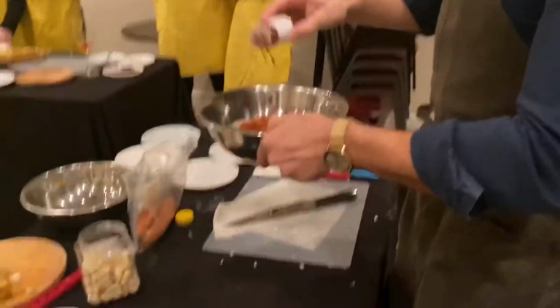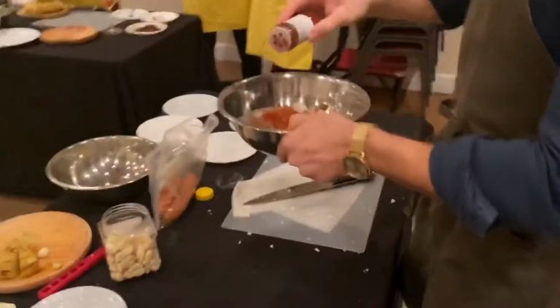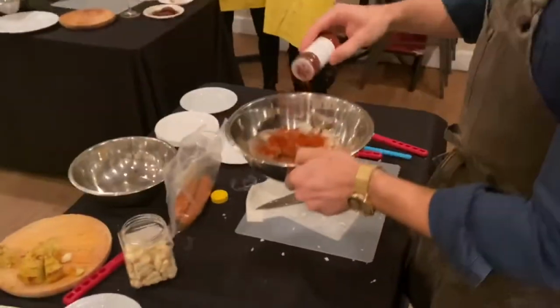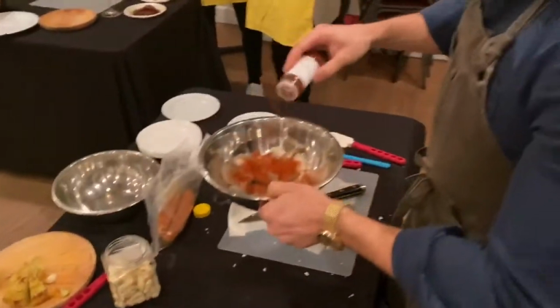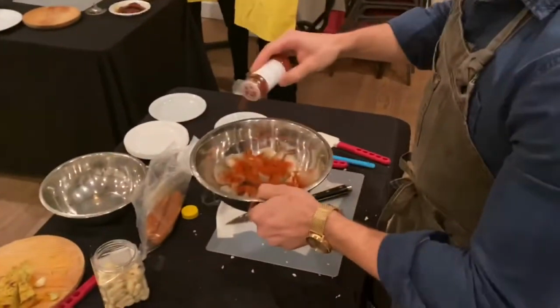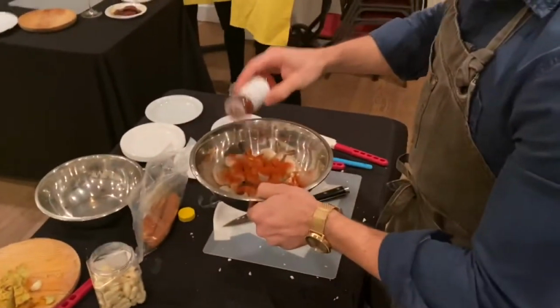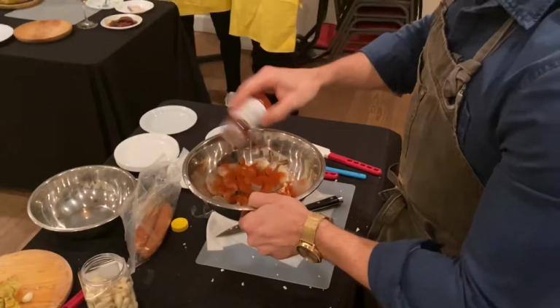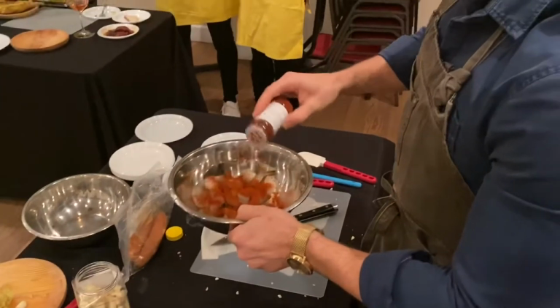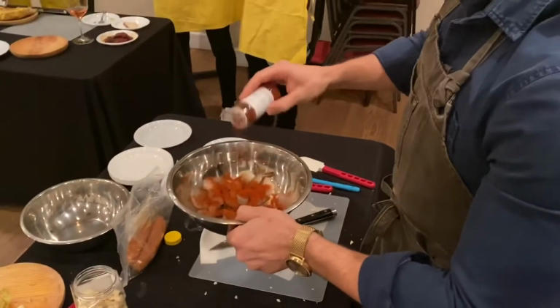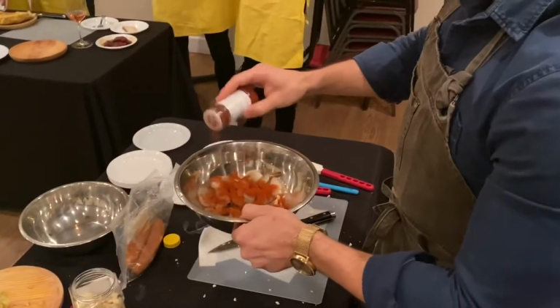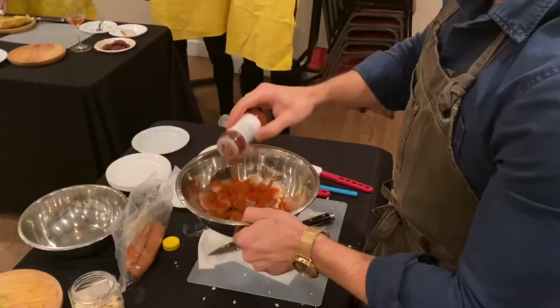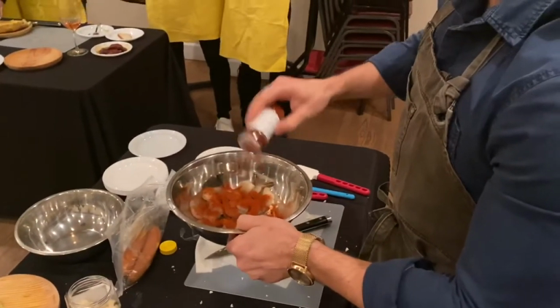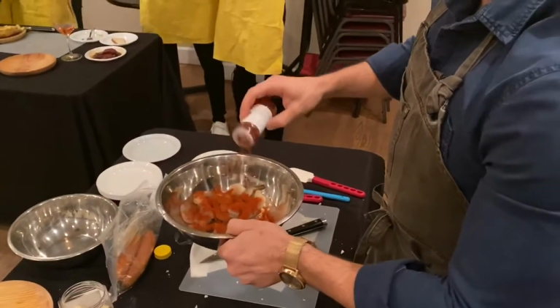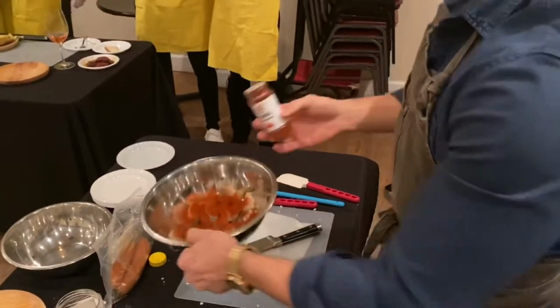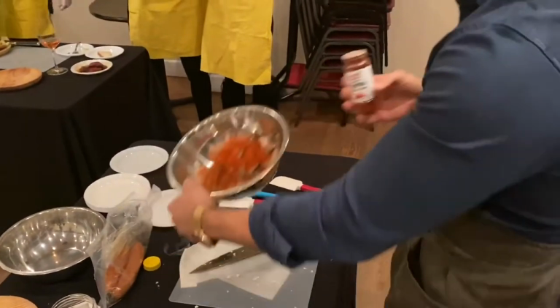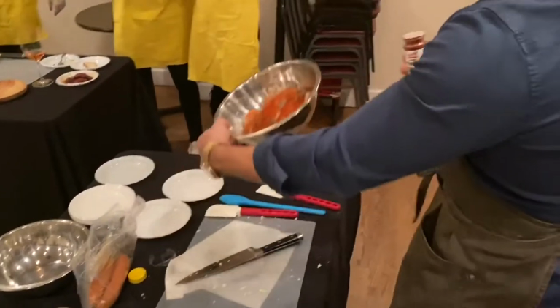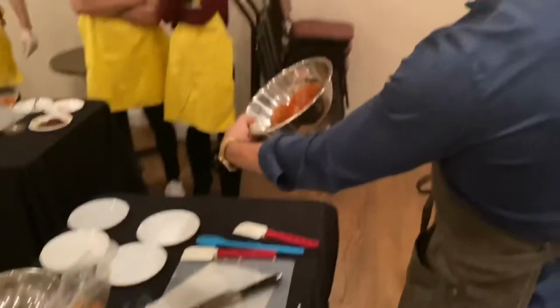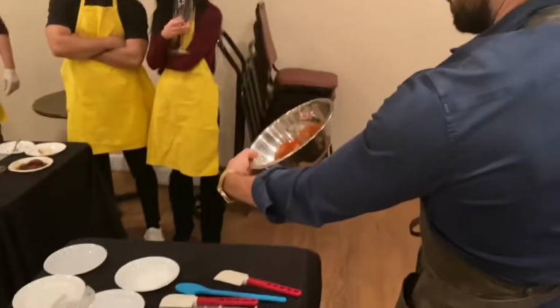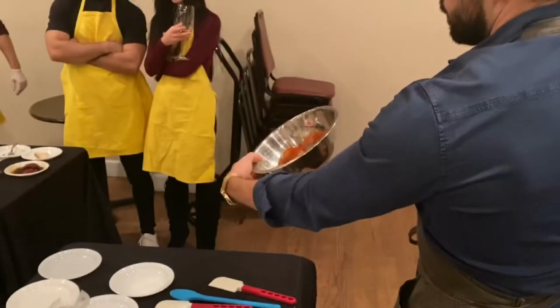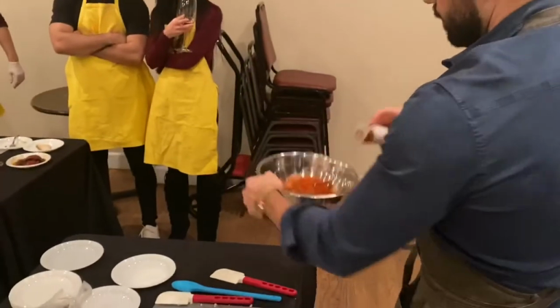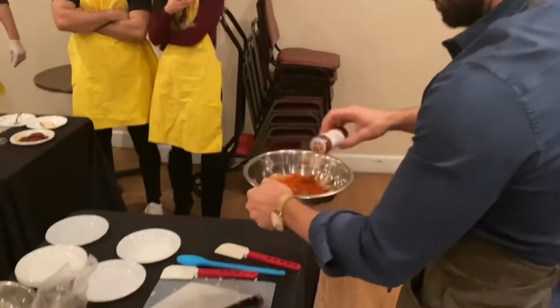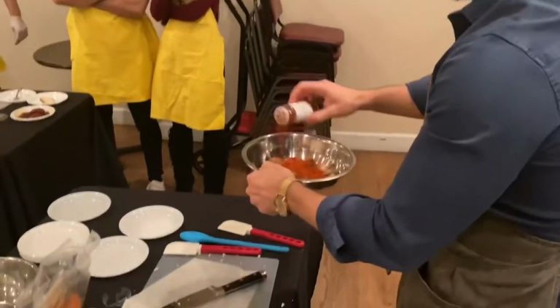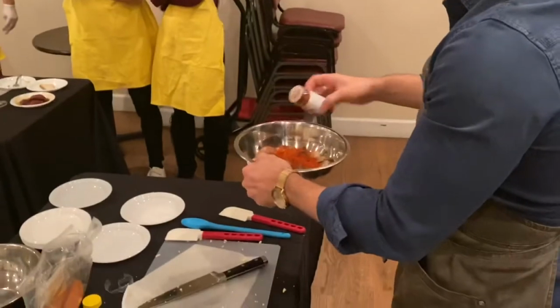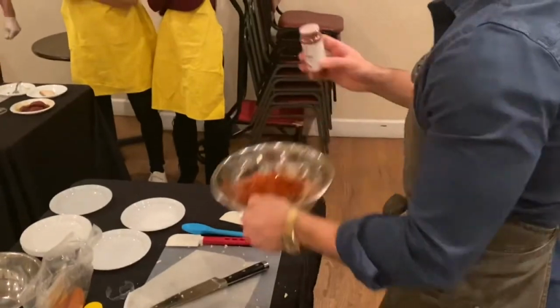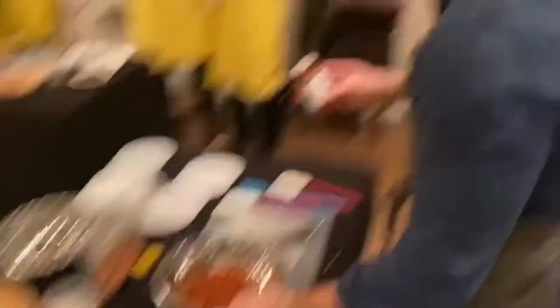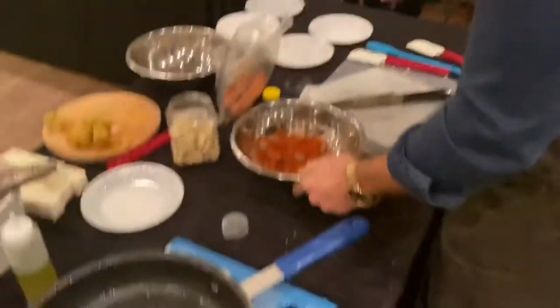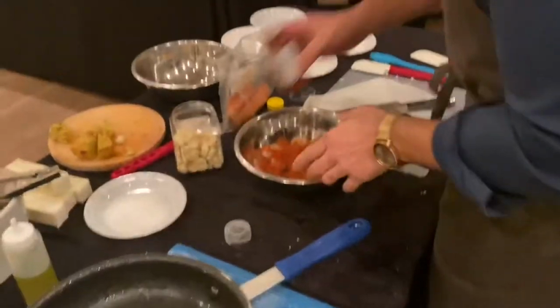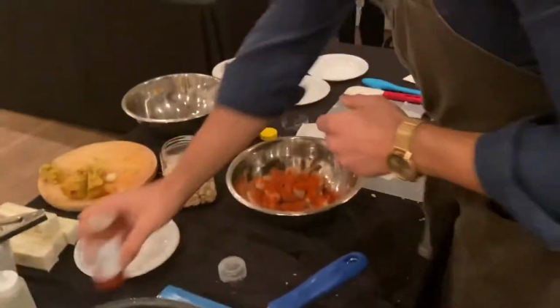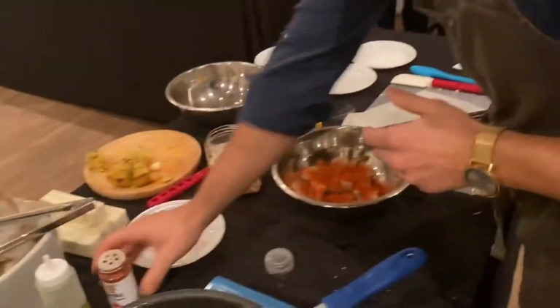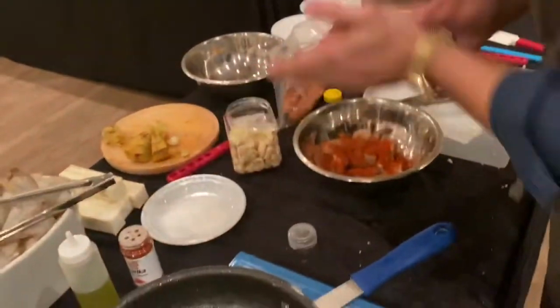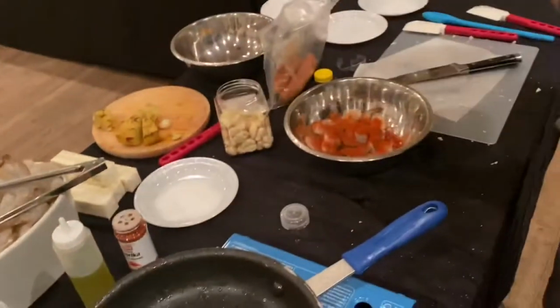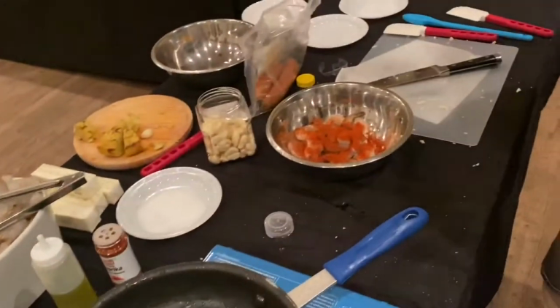Go heavy on the smoked paprika — I'm going two tablespoons. It should be covered in this stuff. It's not hot, it's not sweet — it's just smoky.